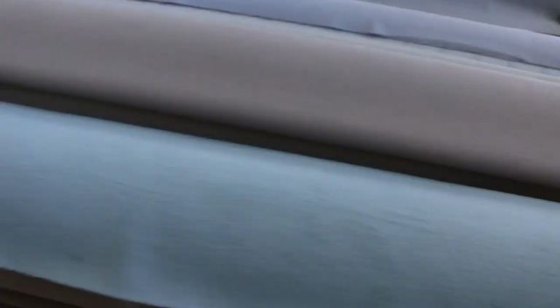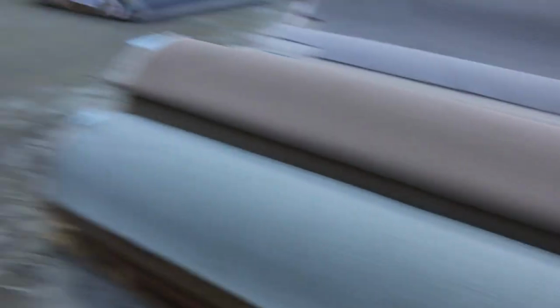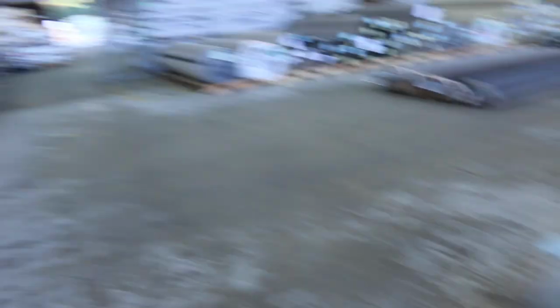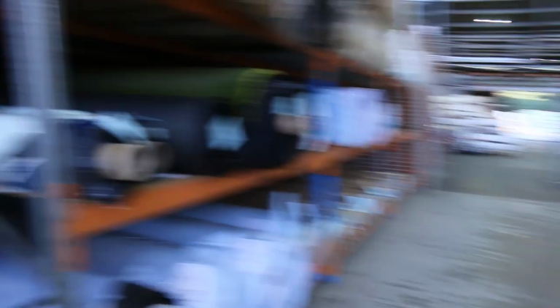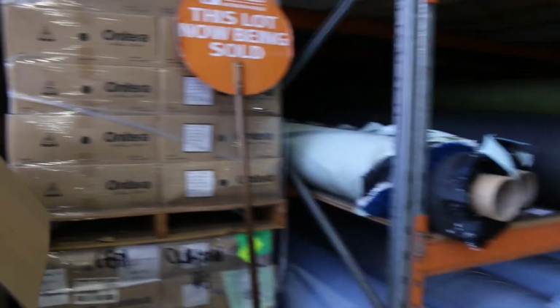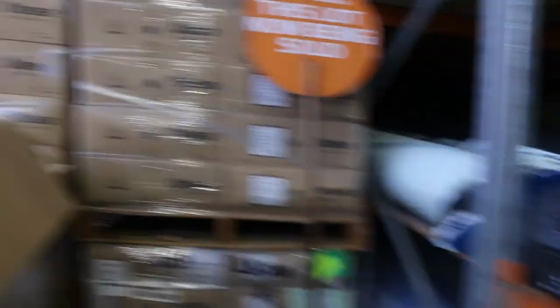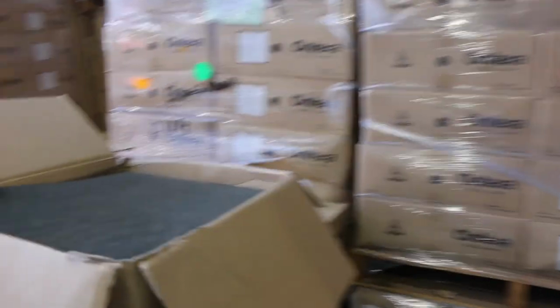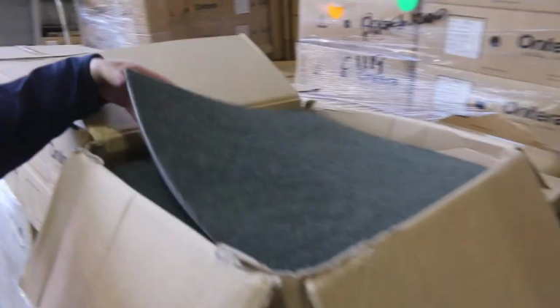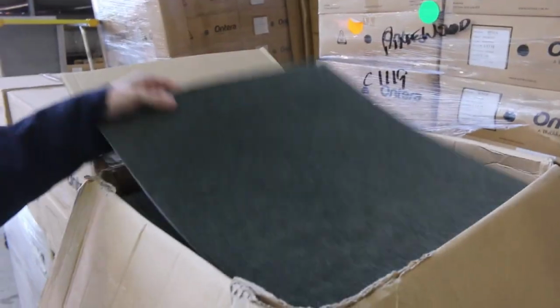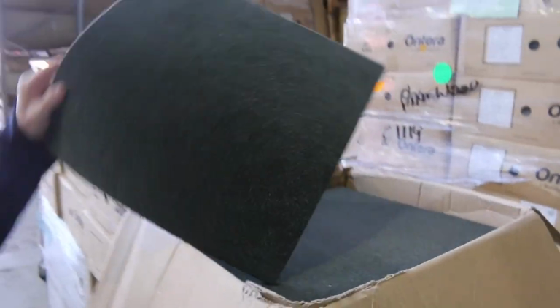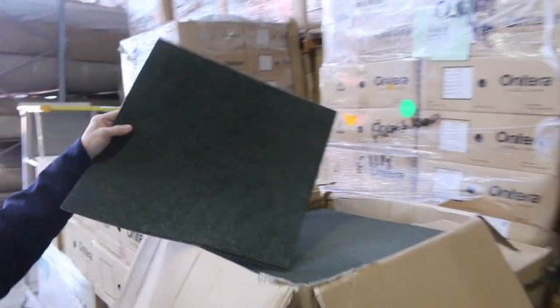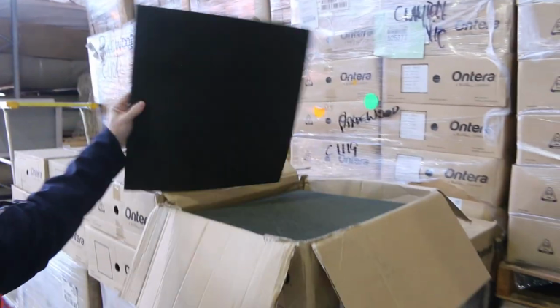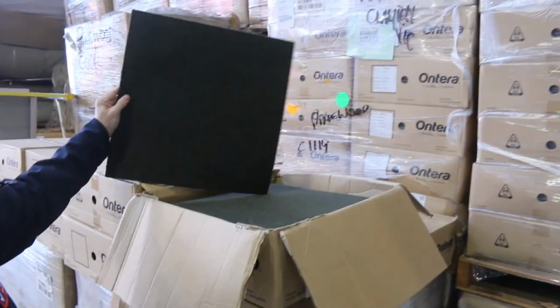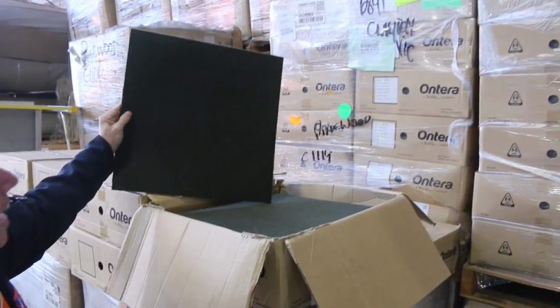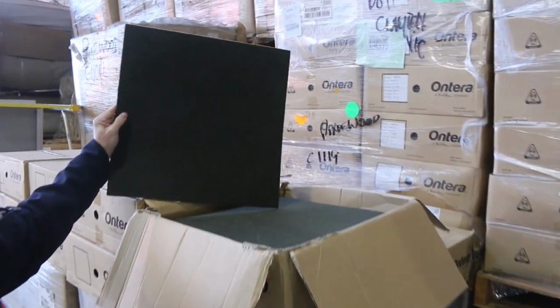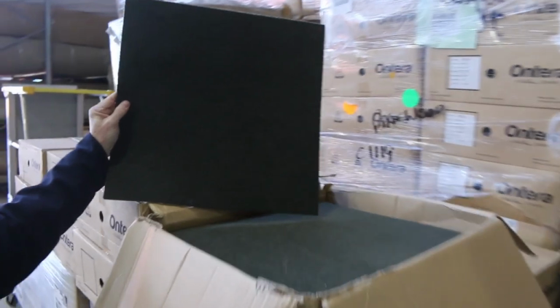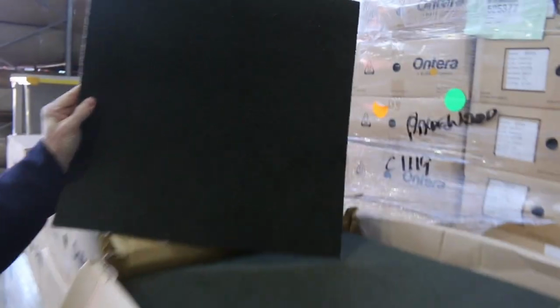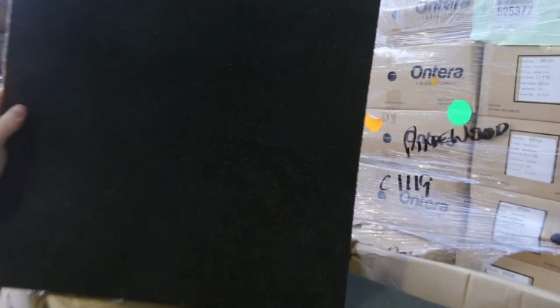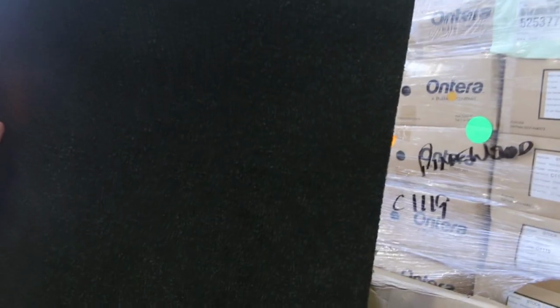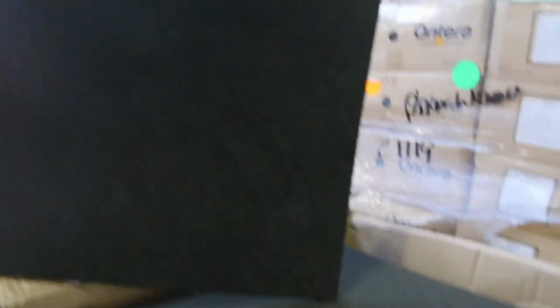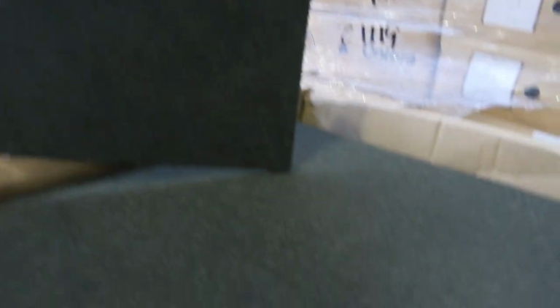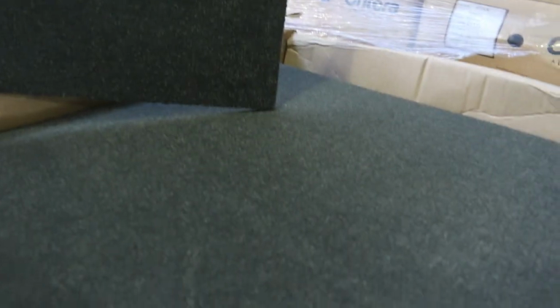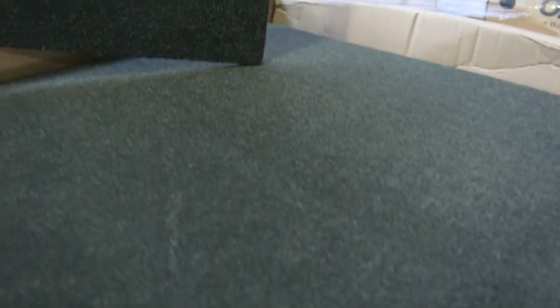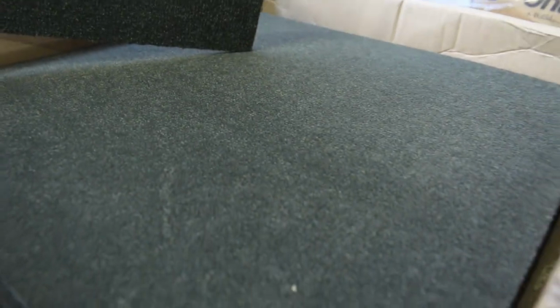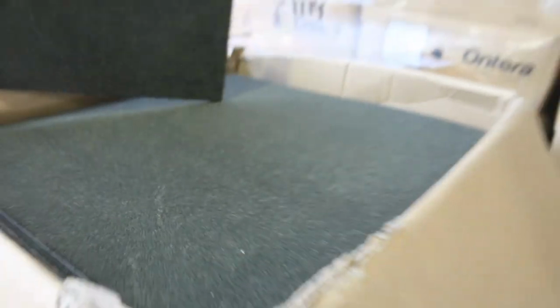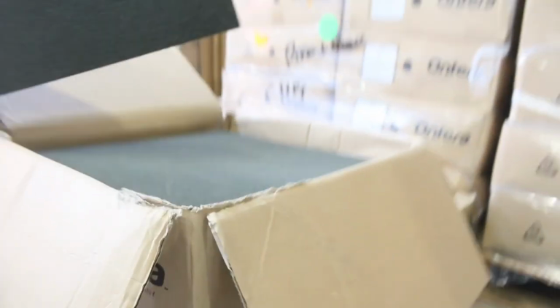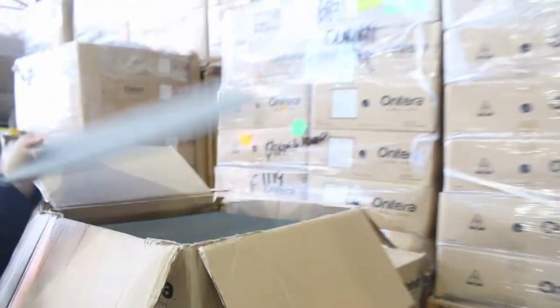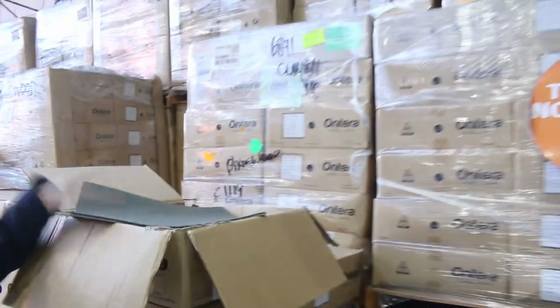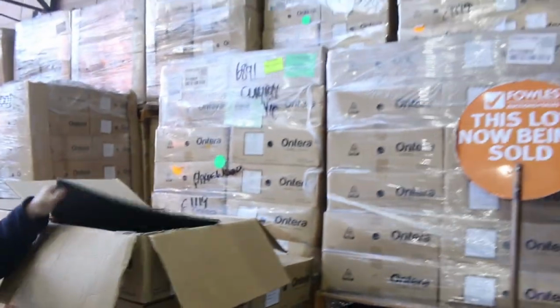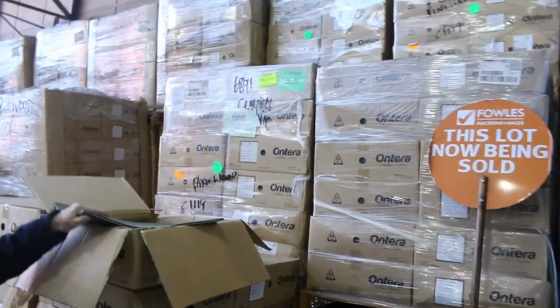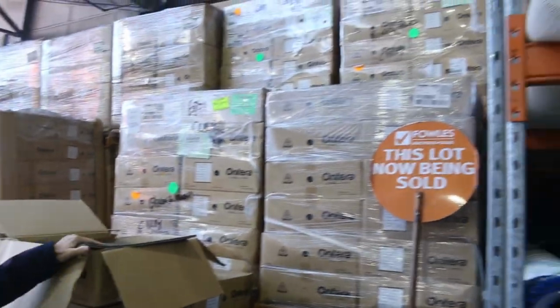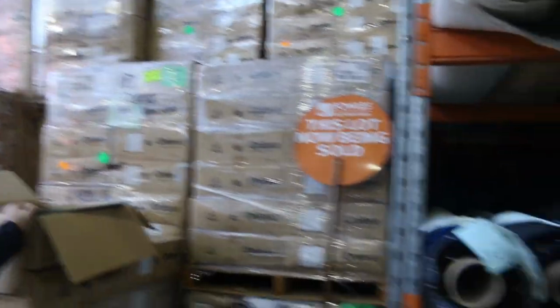Across here we've got our carpet tiles — we've got a tonne of this going through. There's literally thousands of metres of that solution dyed nylon, normally retail around about $49. We're clearing them out for $10 a metre and you can take whatever you like of those ones — you don't have to take the whole lot.